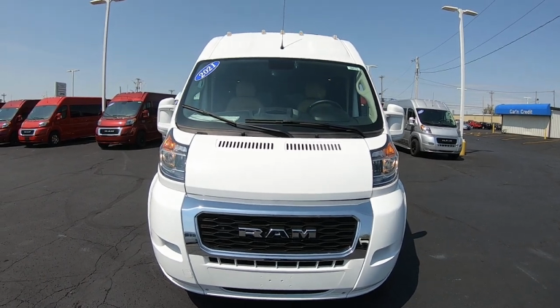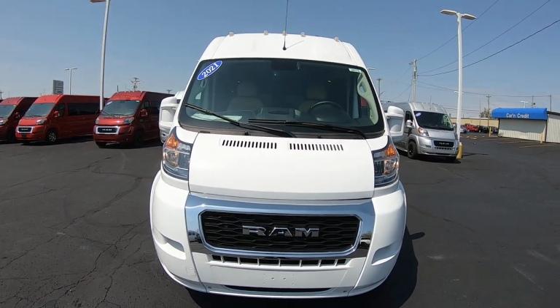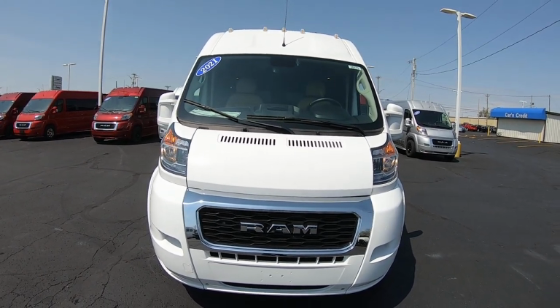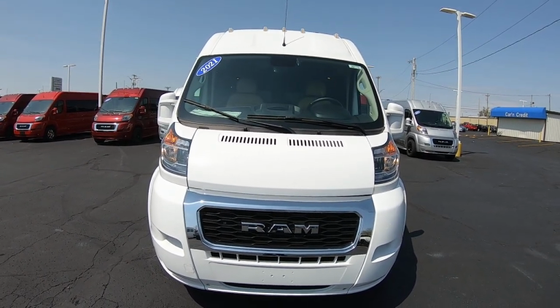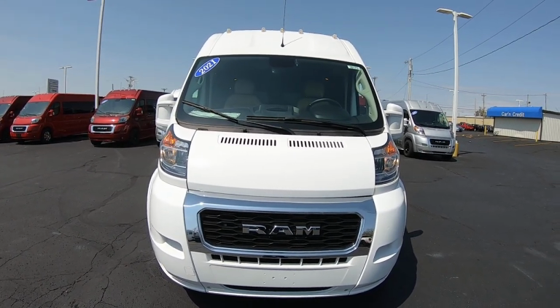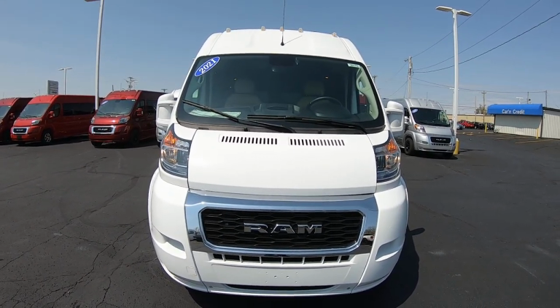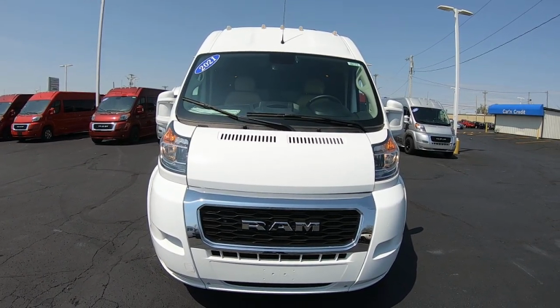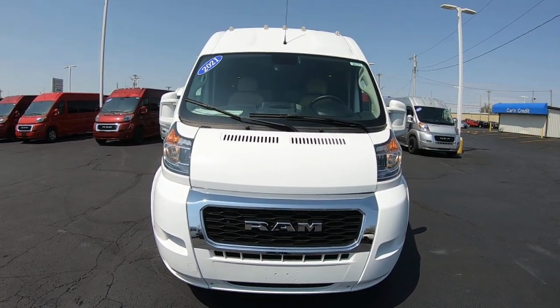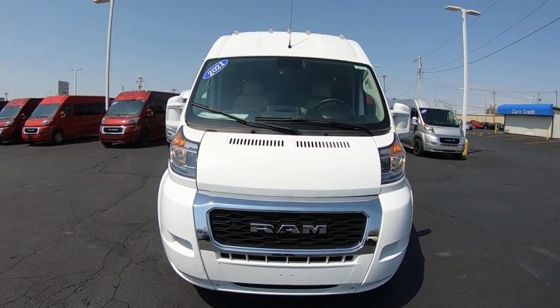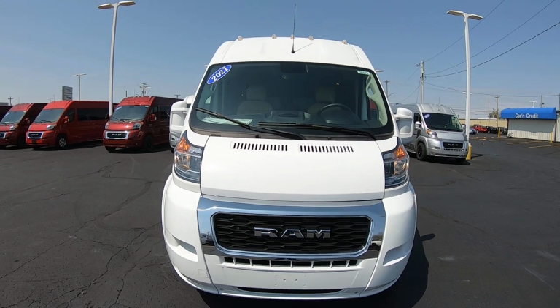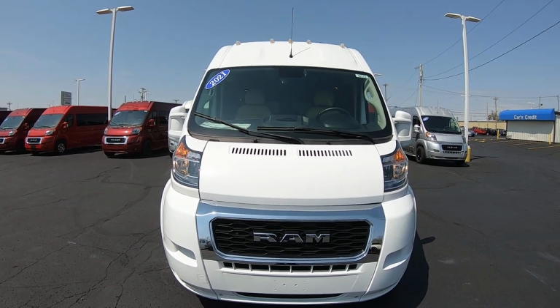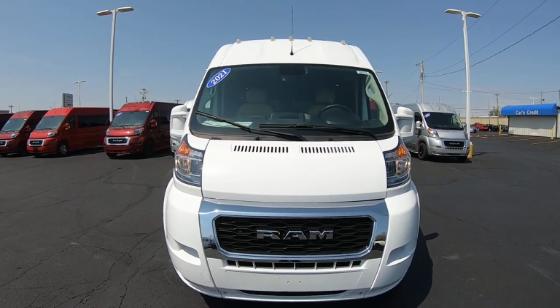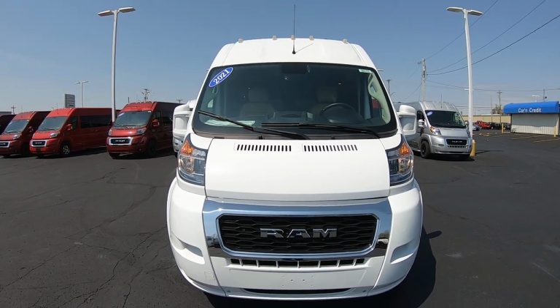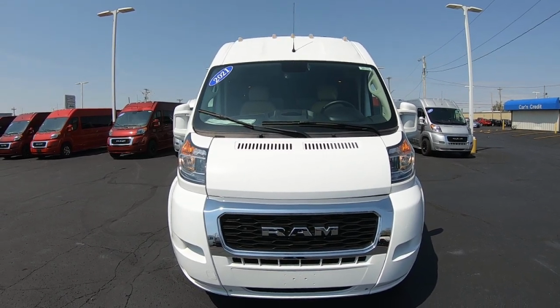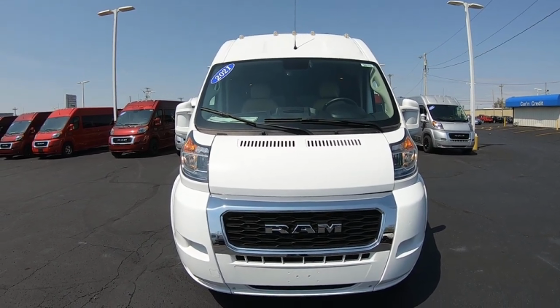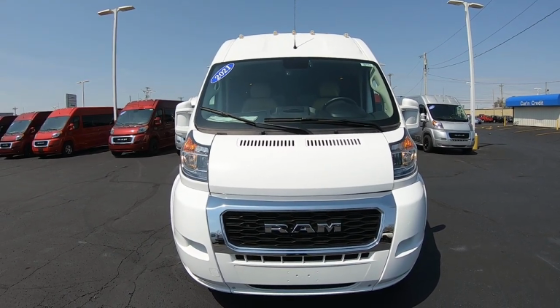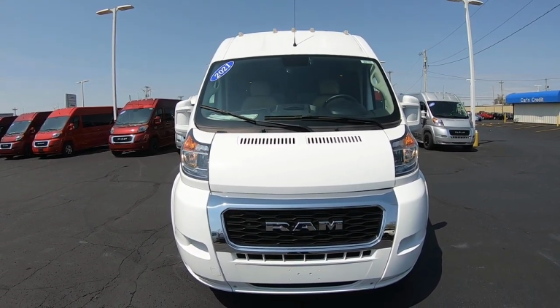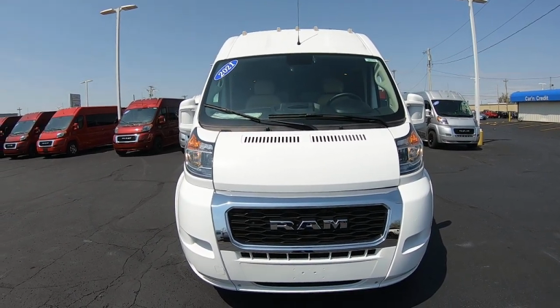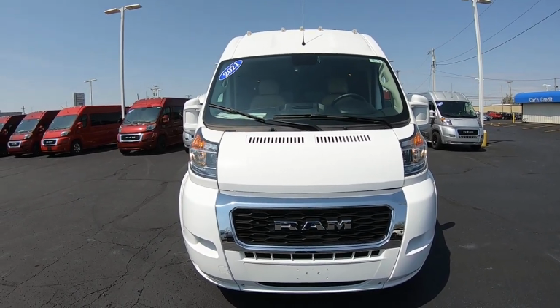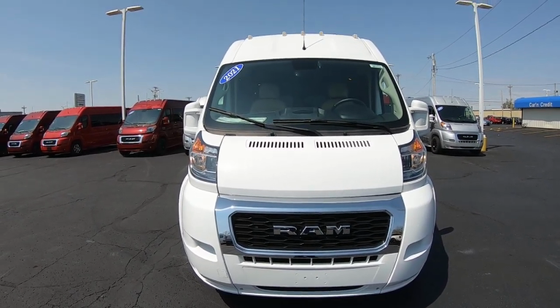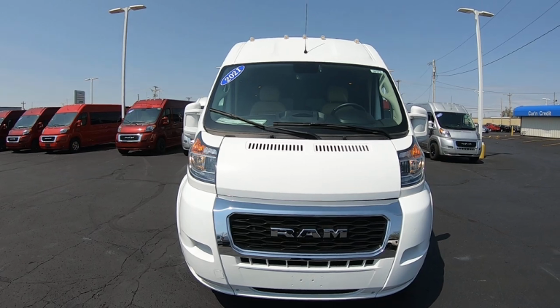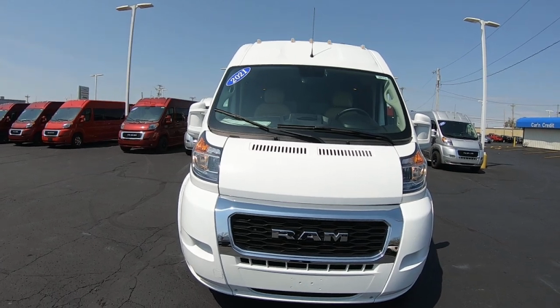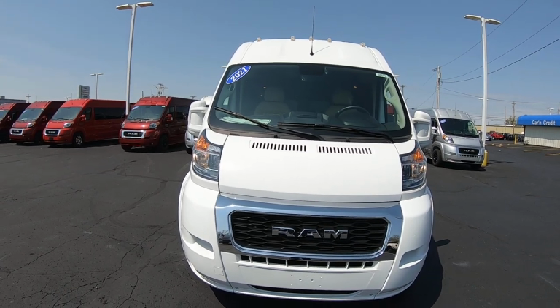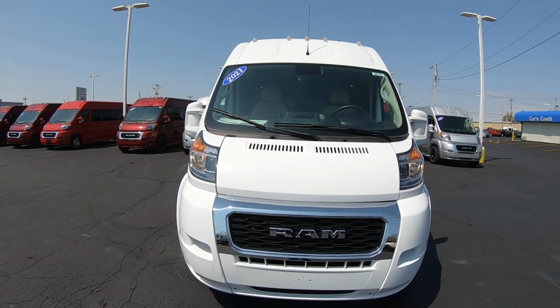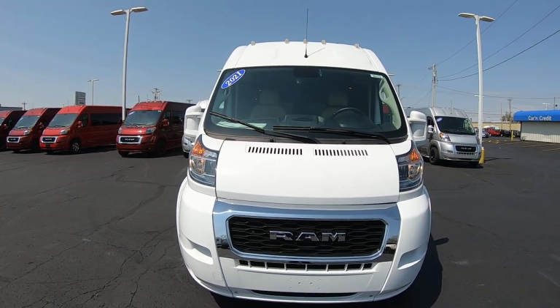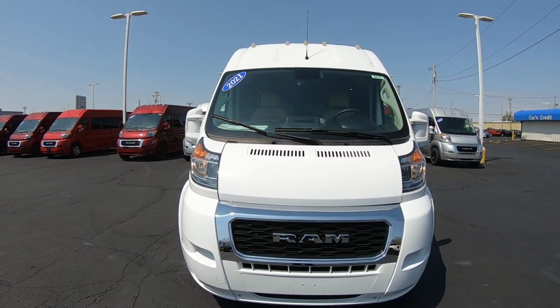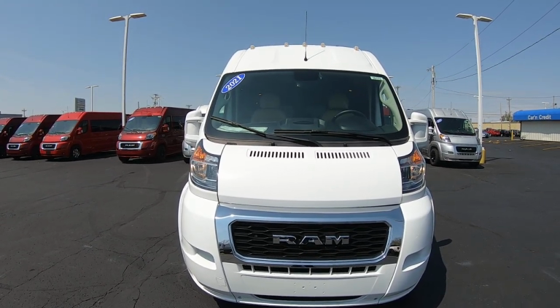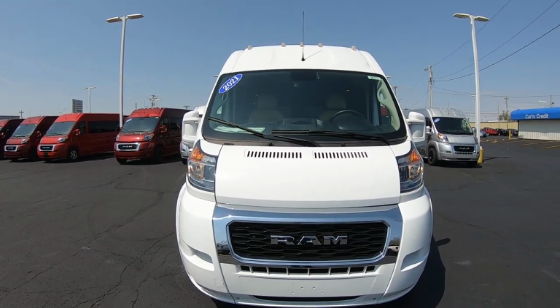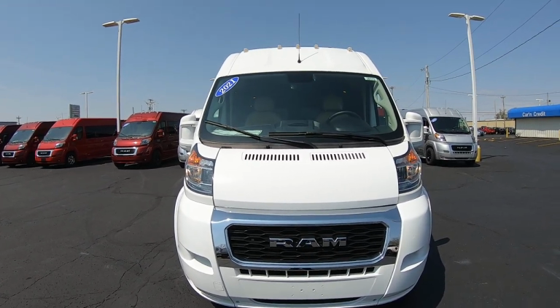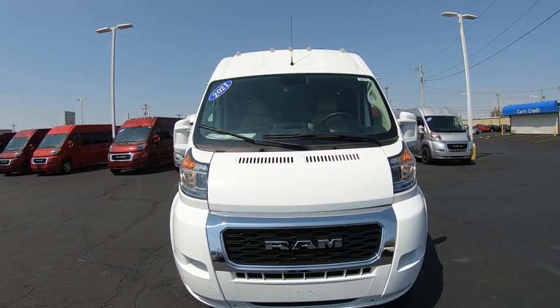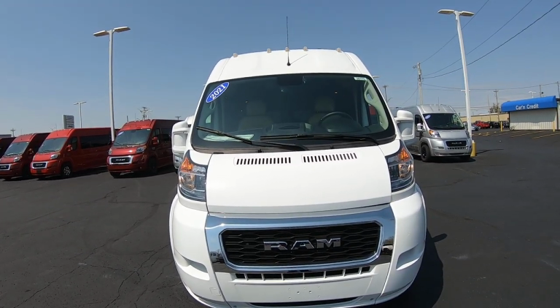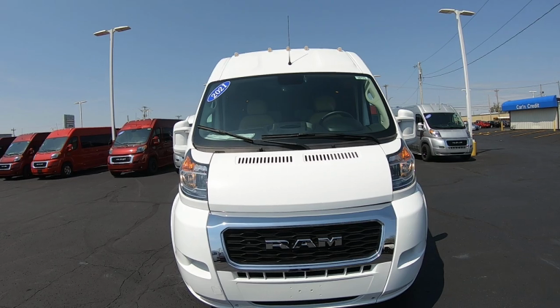Hi folks, Nick Ruiz here at Paul's Sherry Conversion Vans. Today I'm showing you a 2021 Ram Promaster 2500 Sherry Van, stock number 30173T.